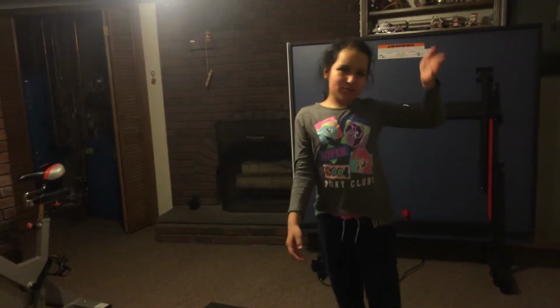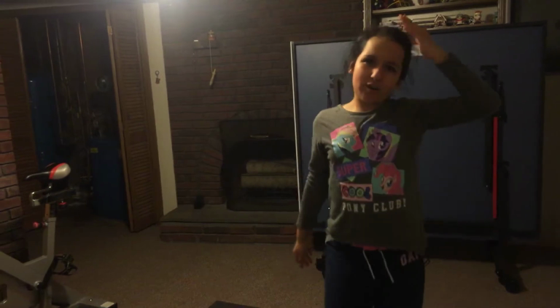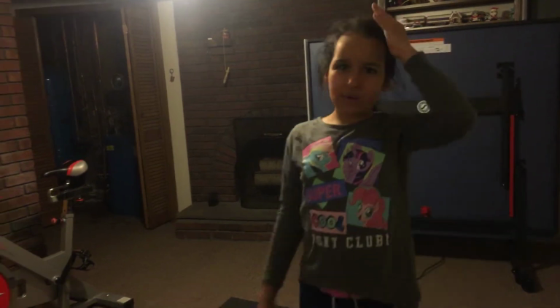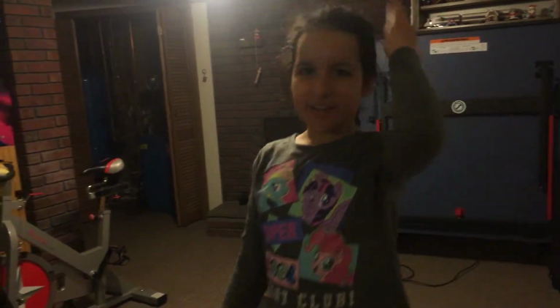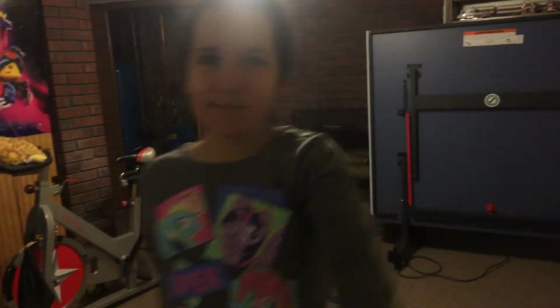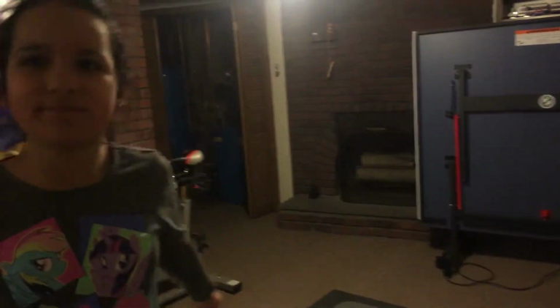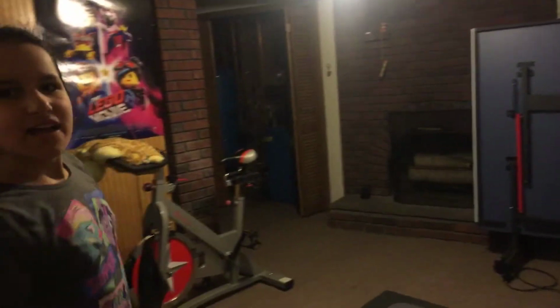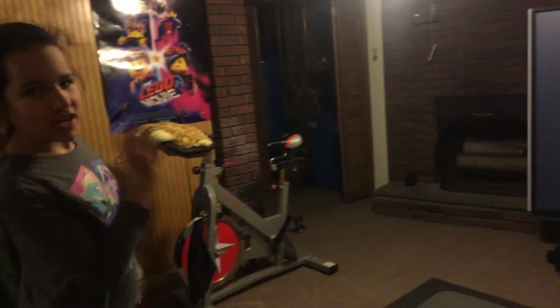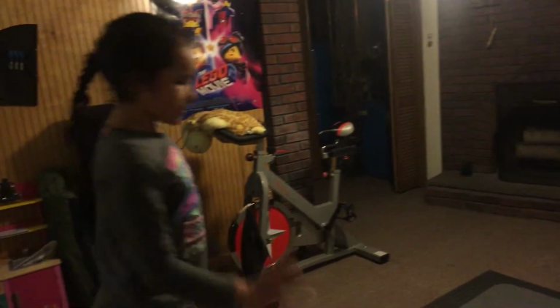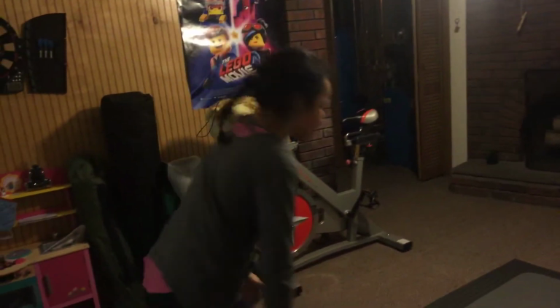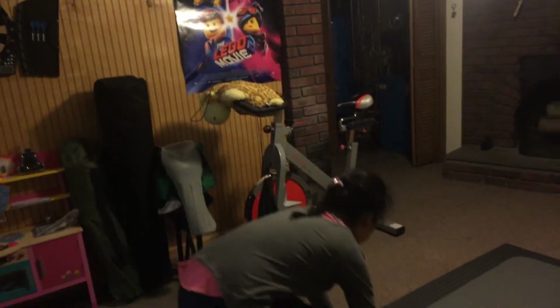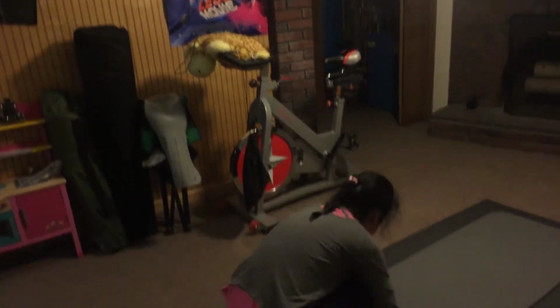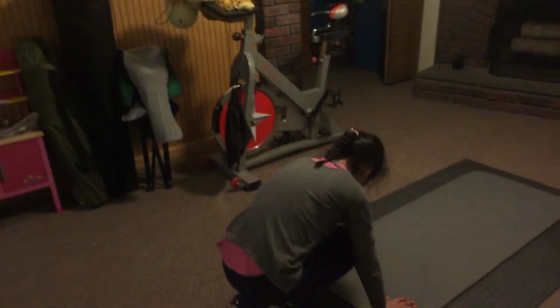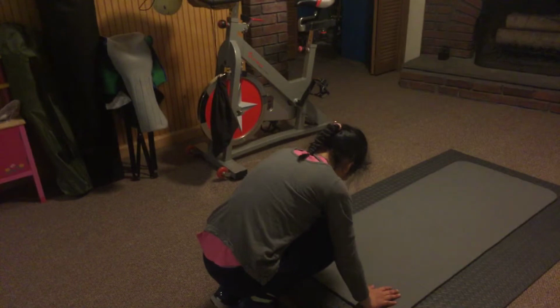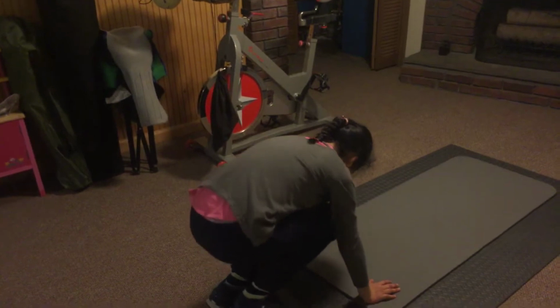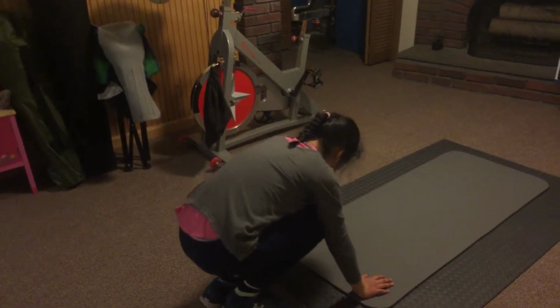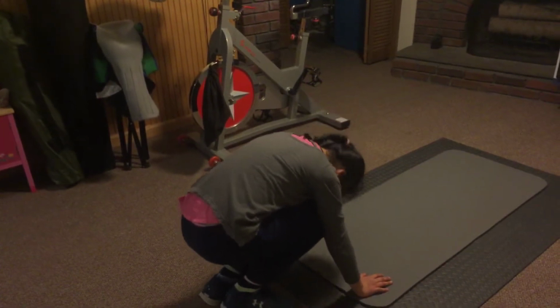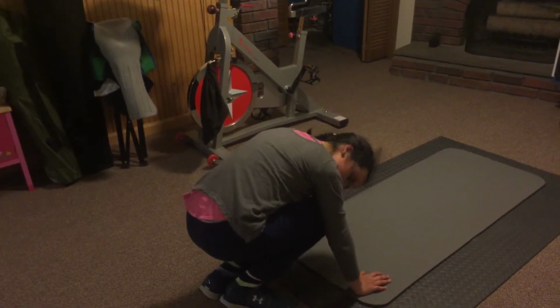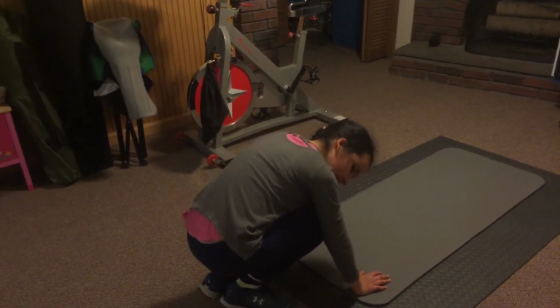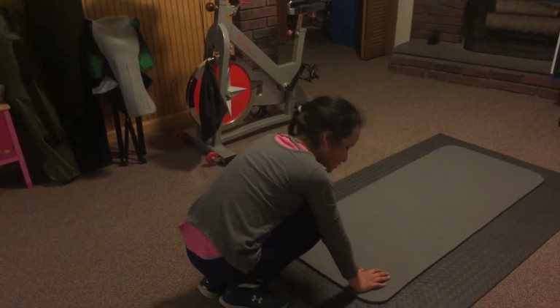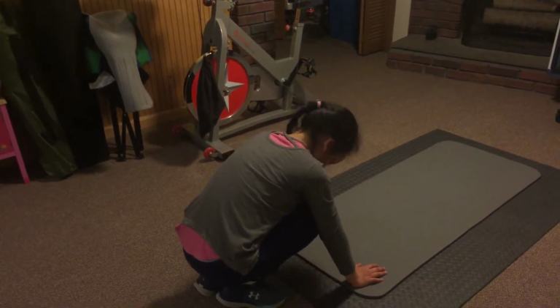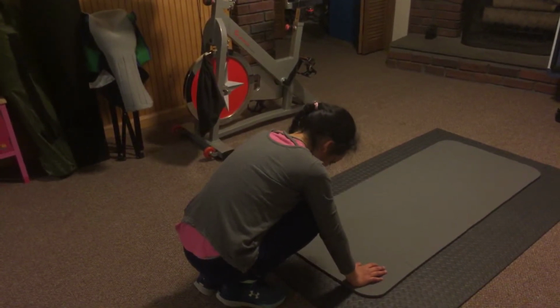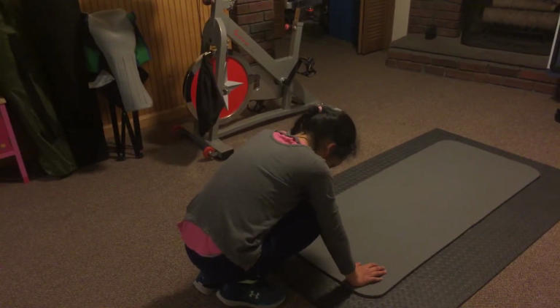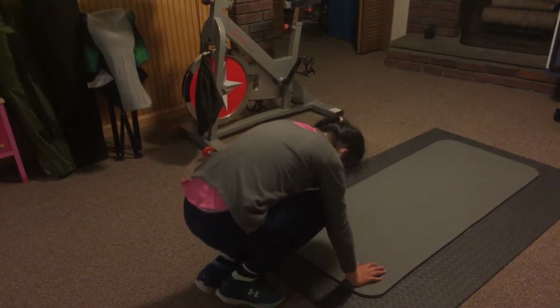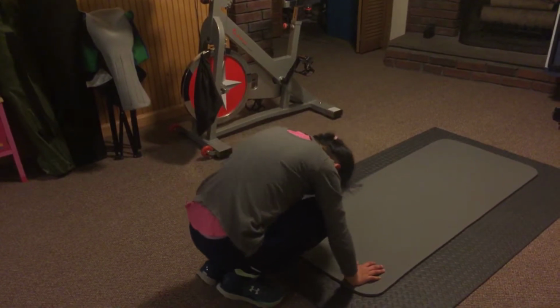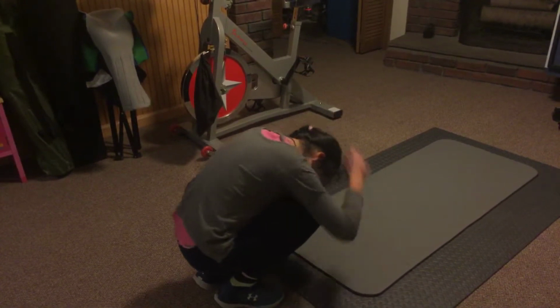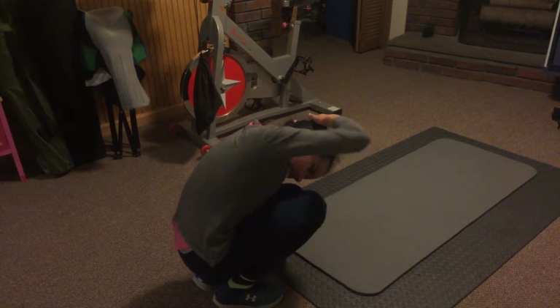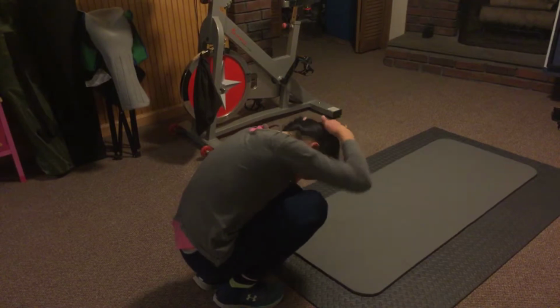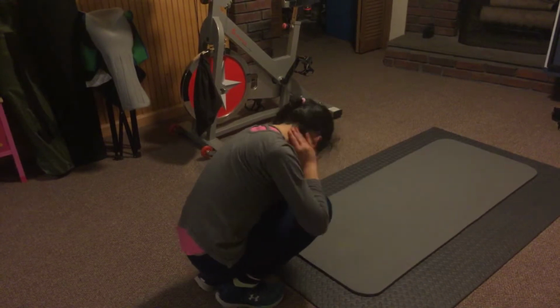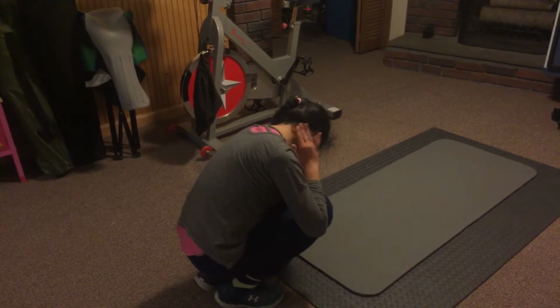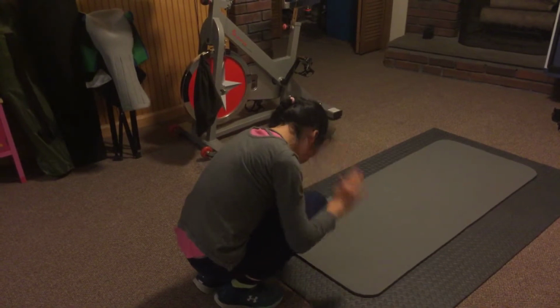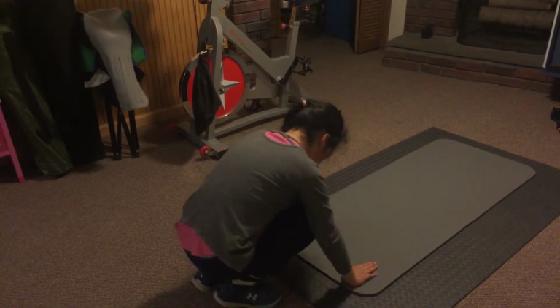And remember, don't hurt your head — it's too dangerous. Like this, not like this, because it's going to hurt your neck.